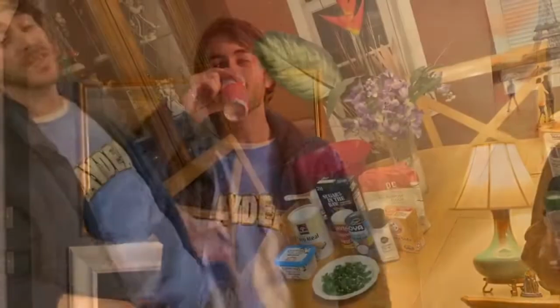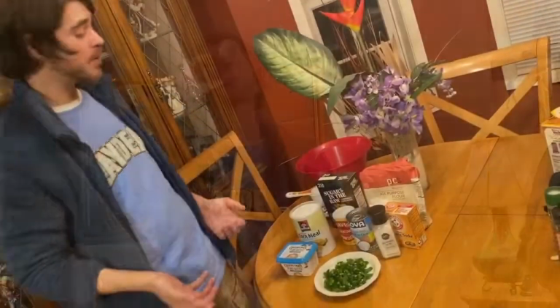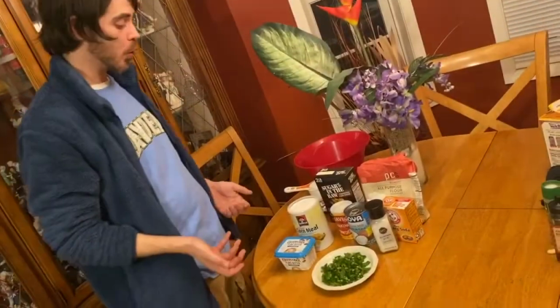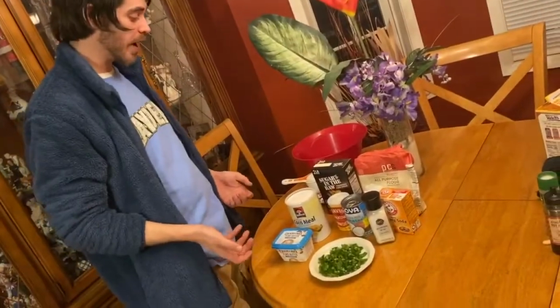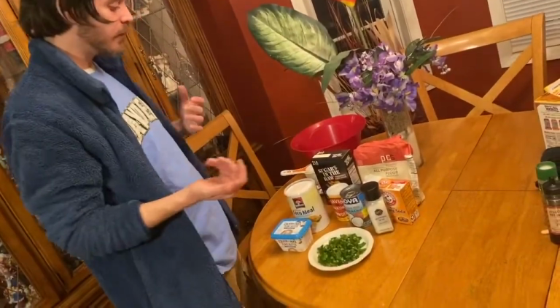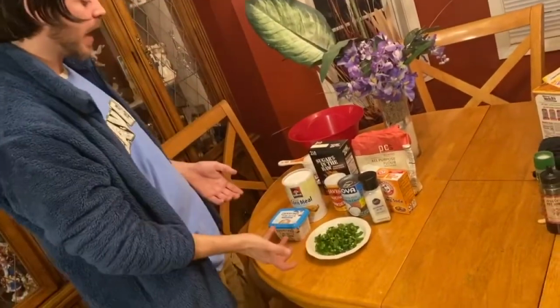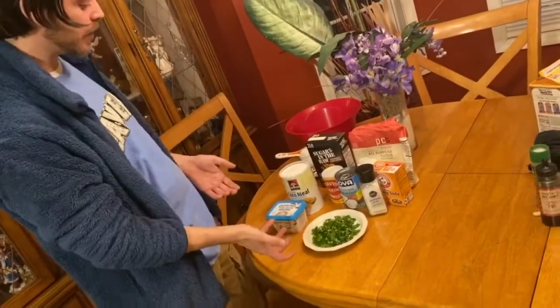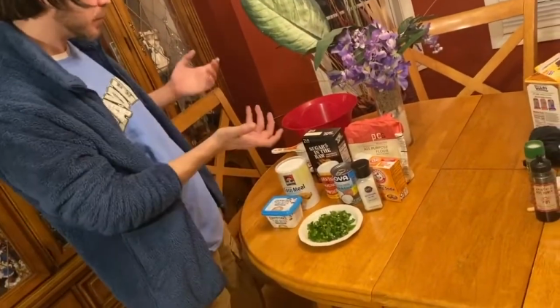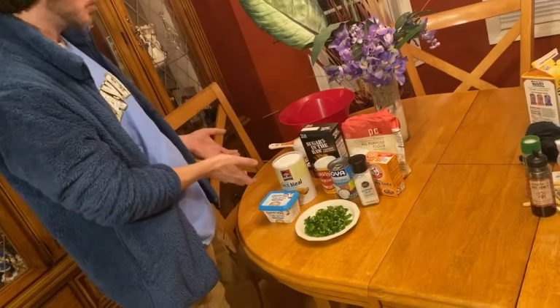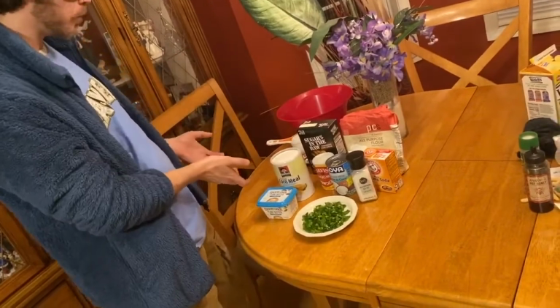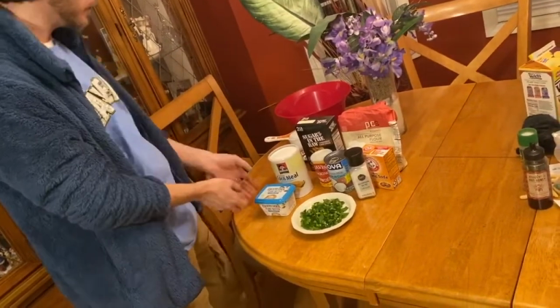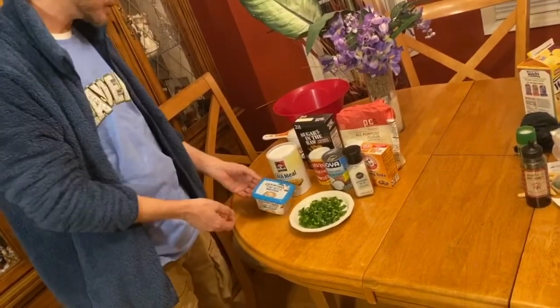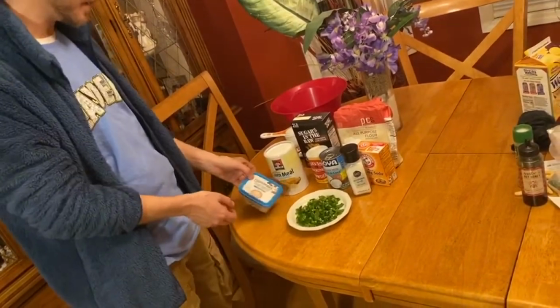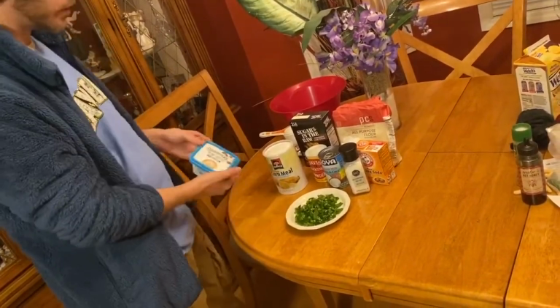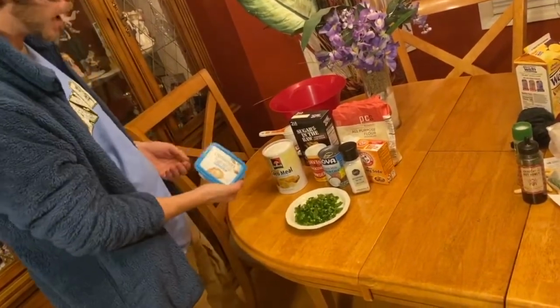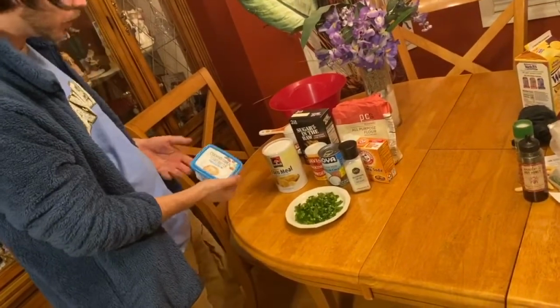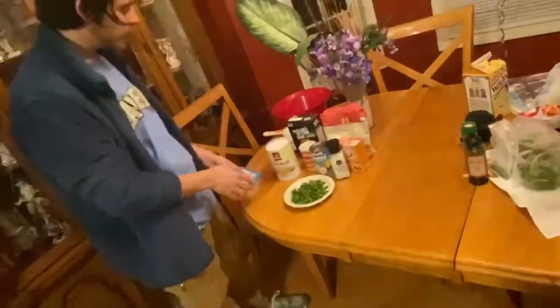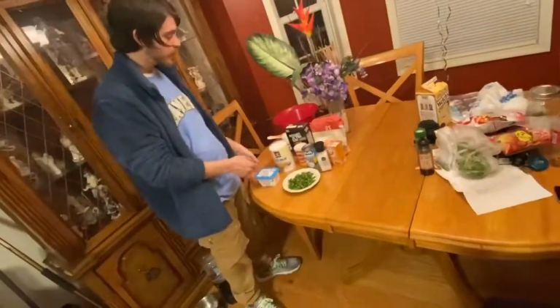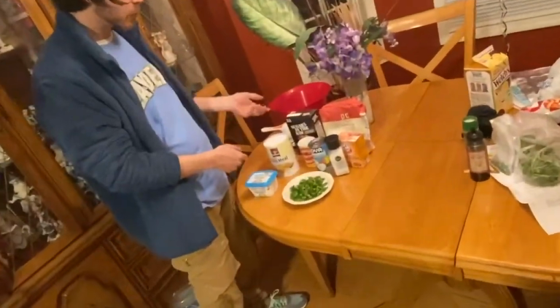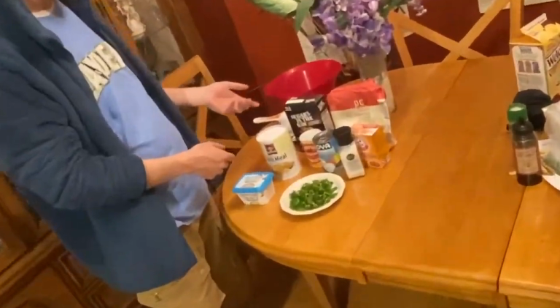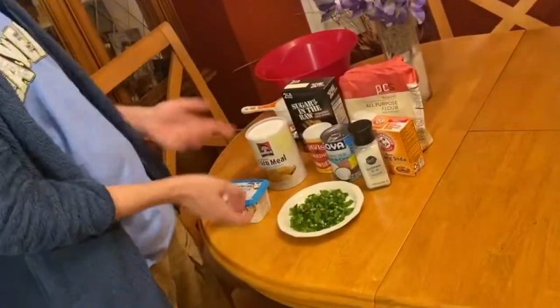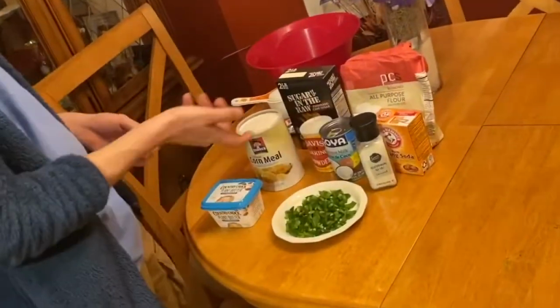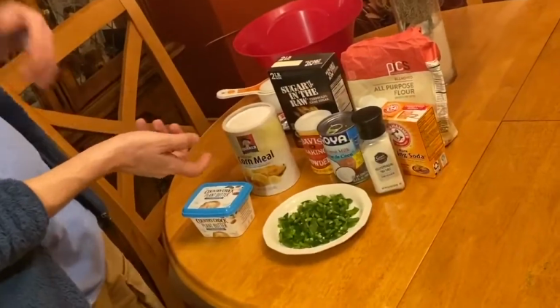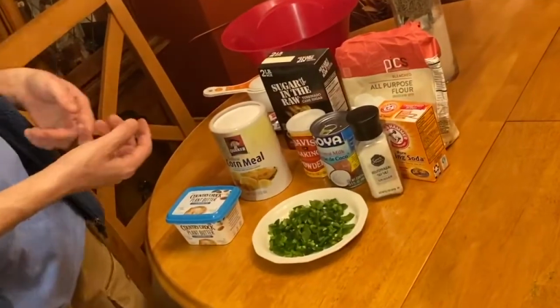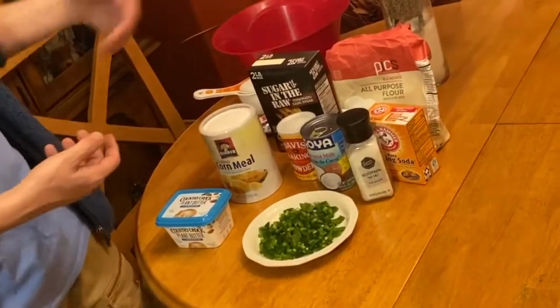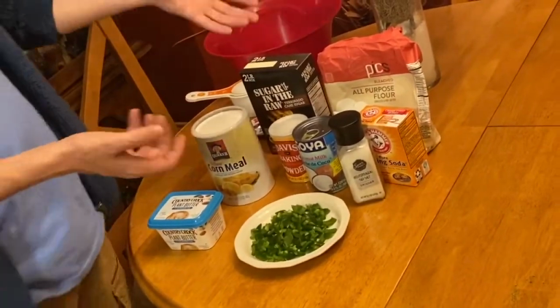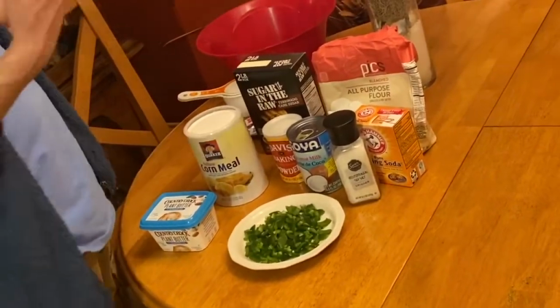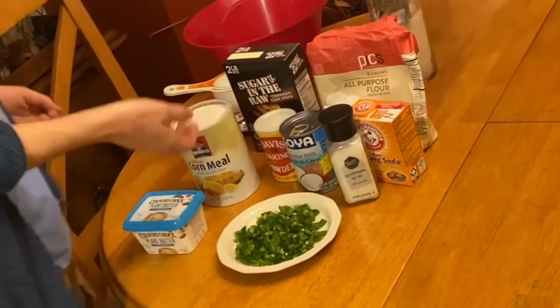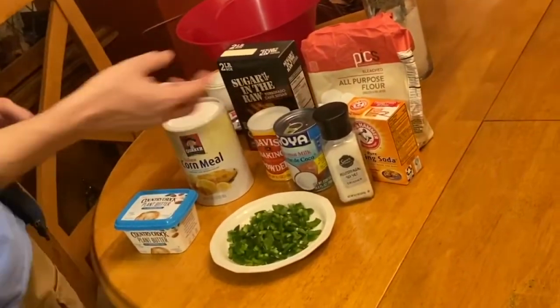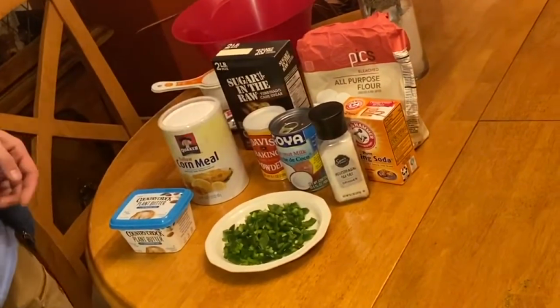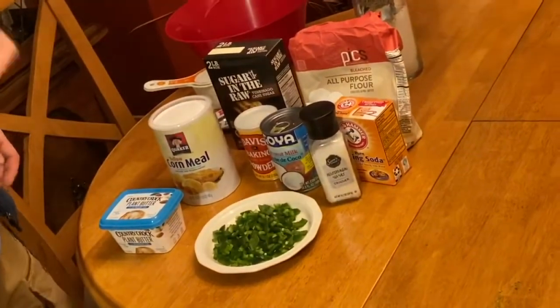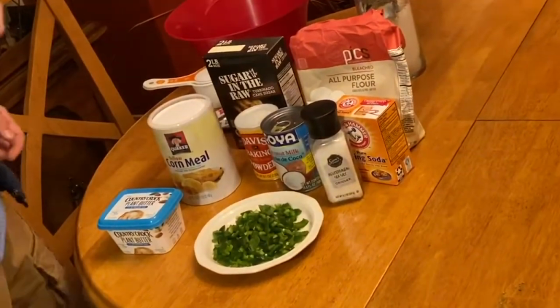We're going to make the jalapeño cornbread. Of course we've got jalapeños, cornmeal, some plant-based butter with almond oil, some raw sugar, baking soda, baking powder, coarse flour, coconut milk, a little bit of salt.